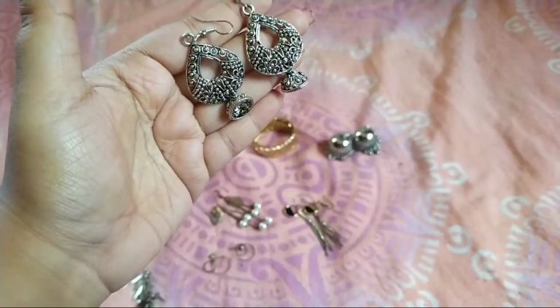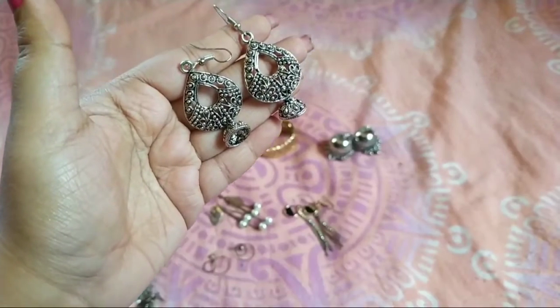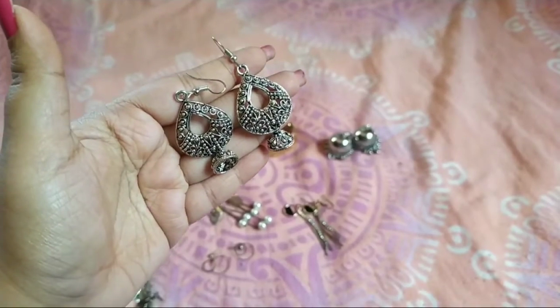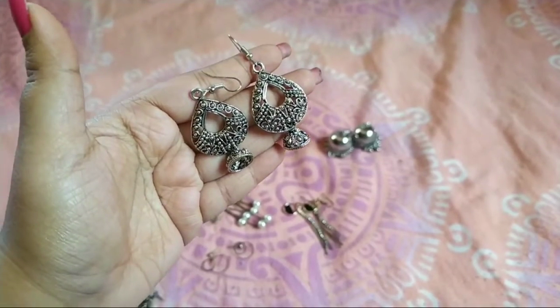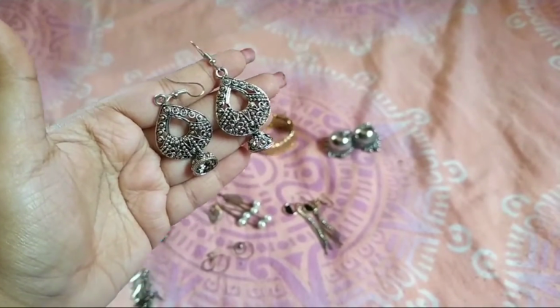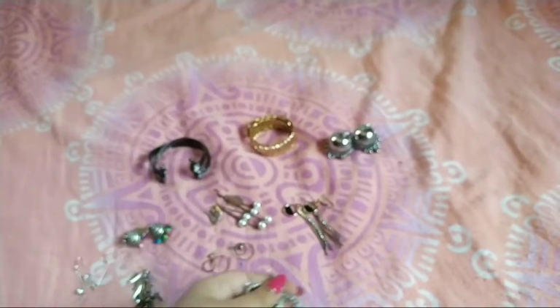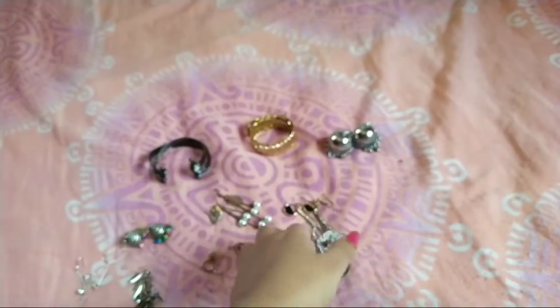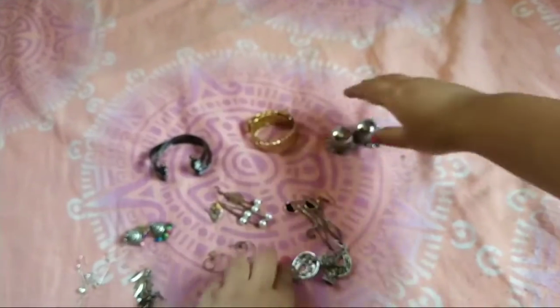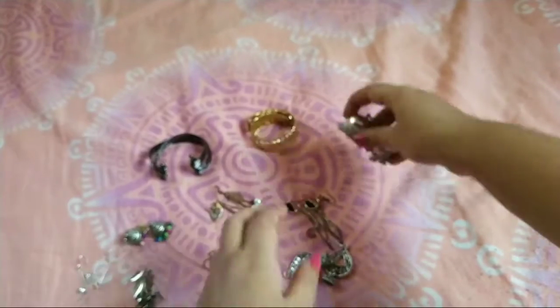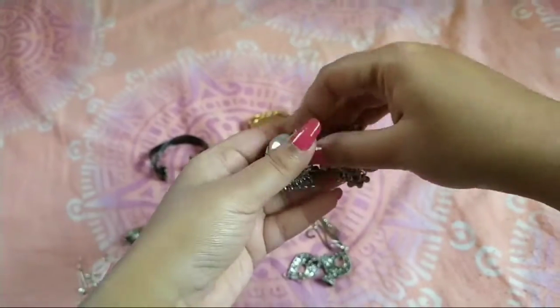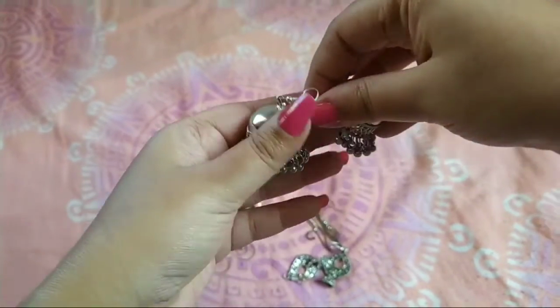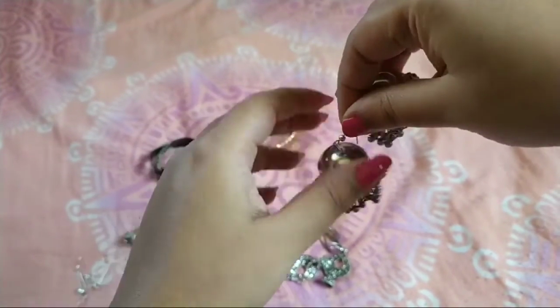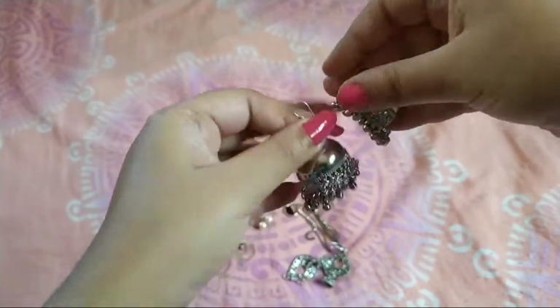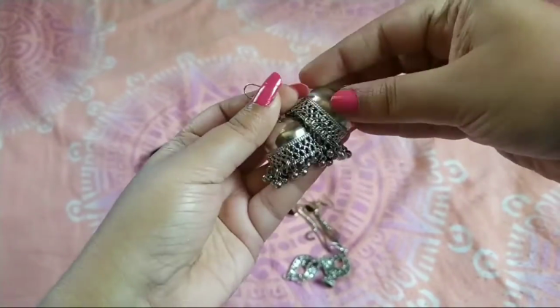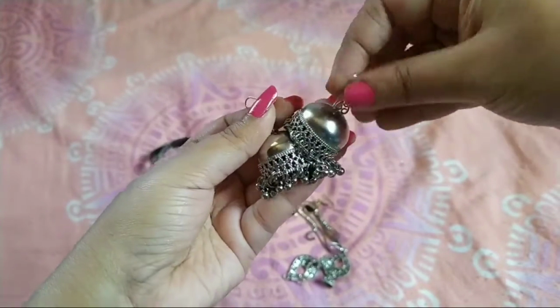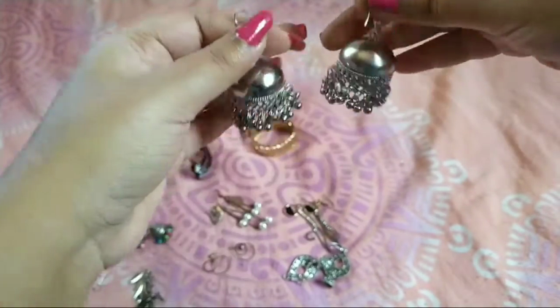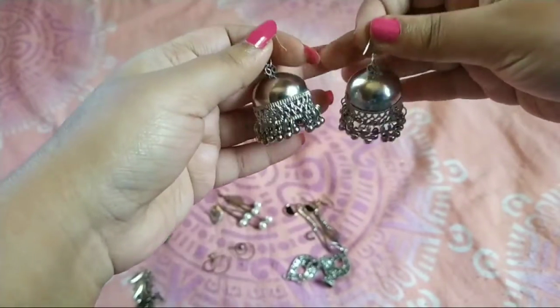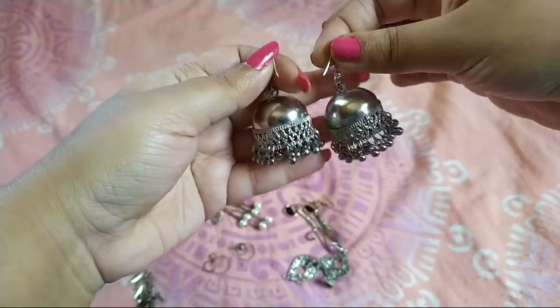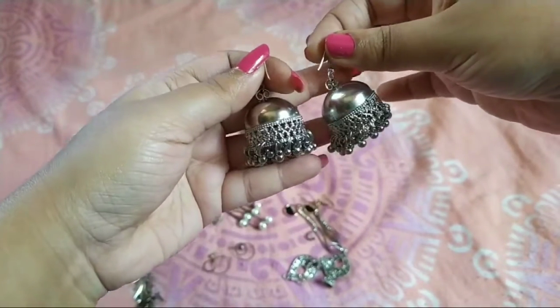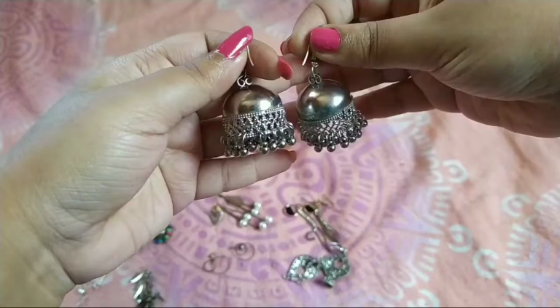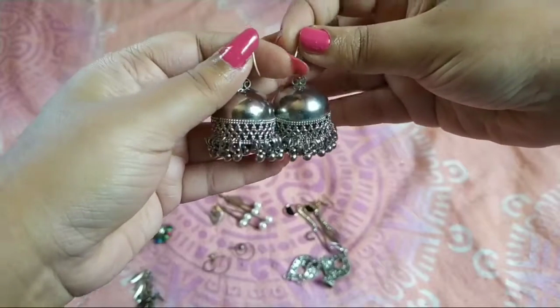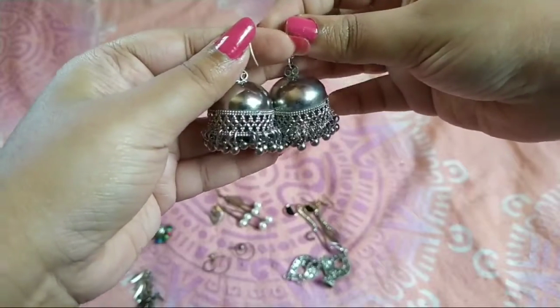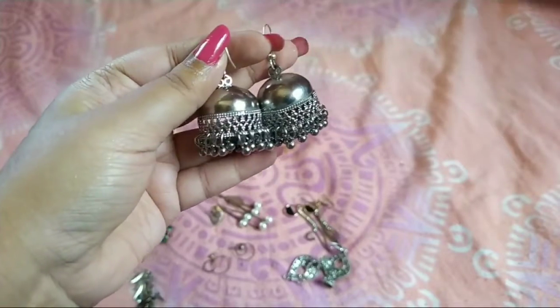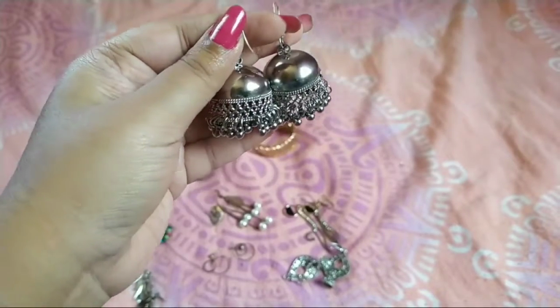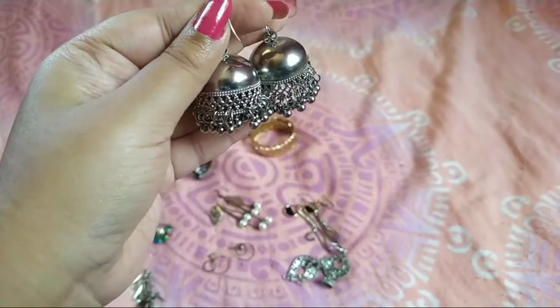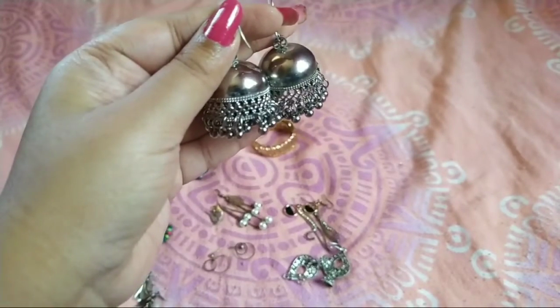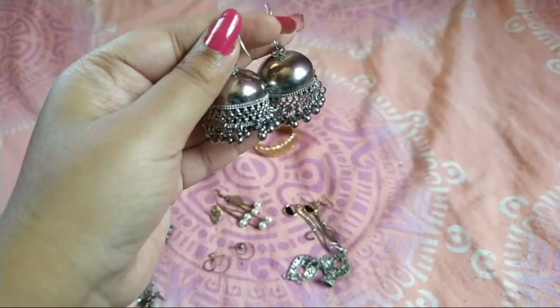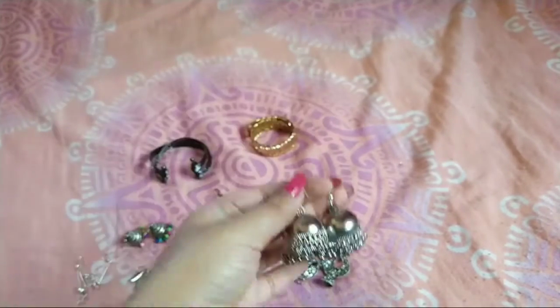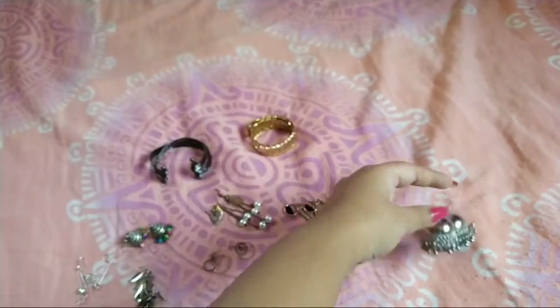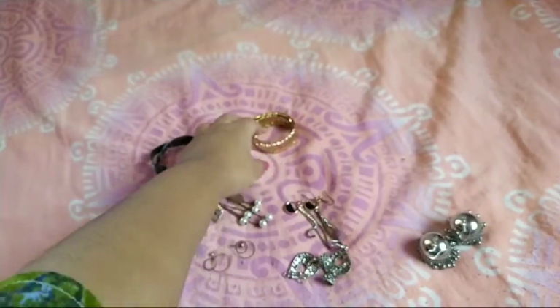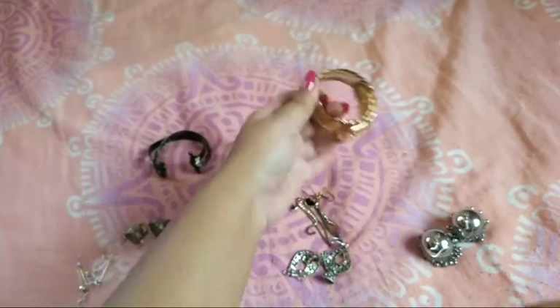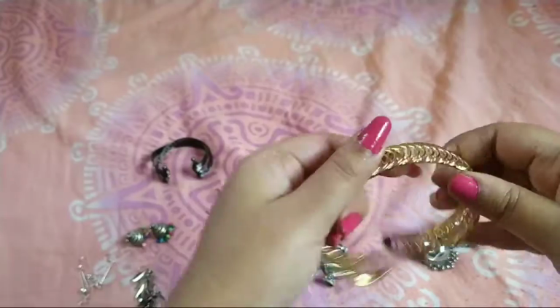They are really nice — the quality of all the earrings is very very nice. This is the last earring I got, which is again for 50 rupees — it's an oxidized kind of Jumka.